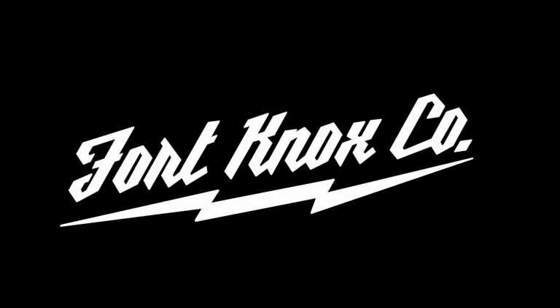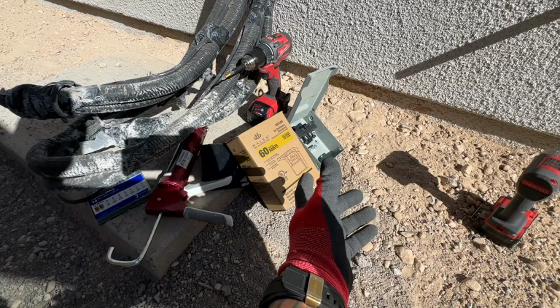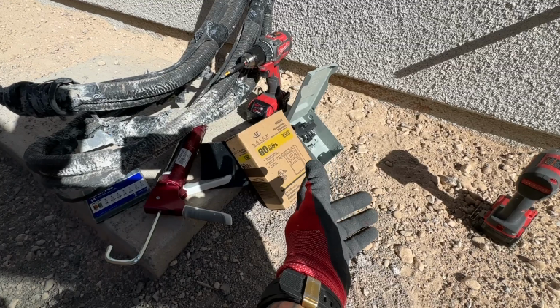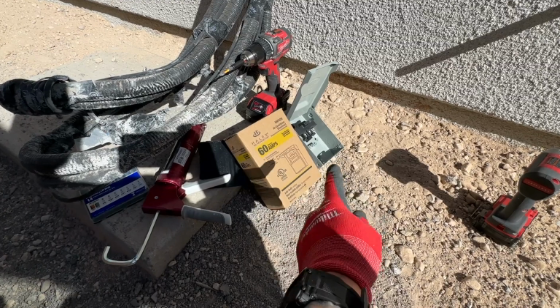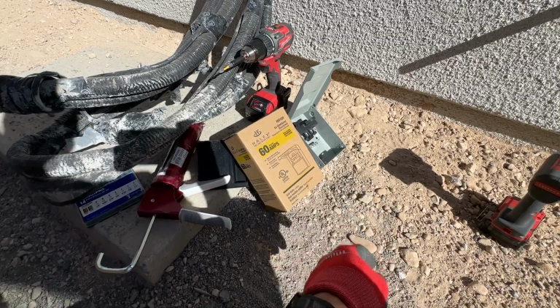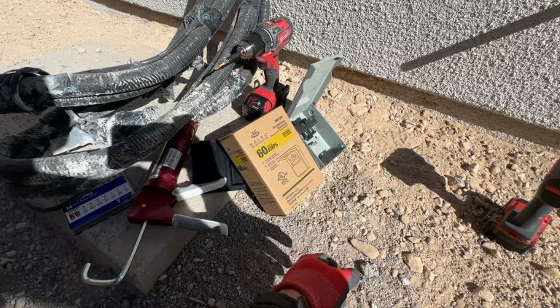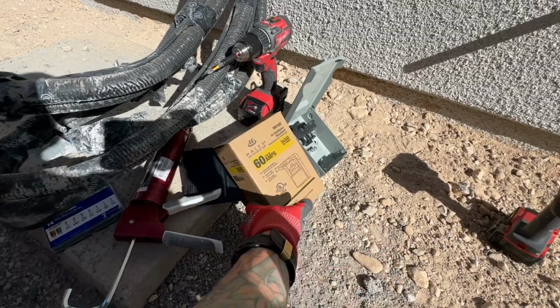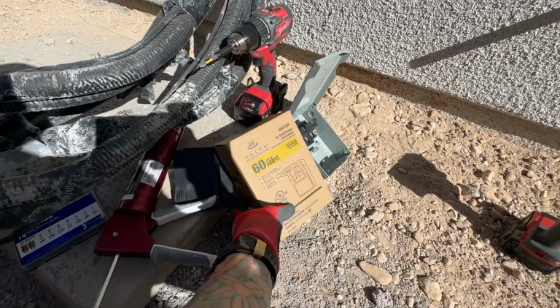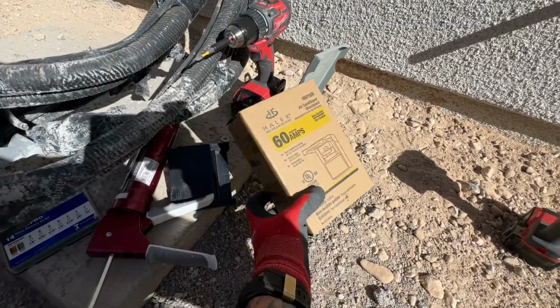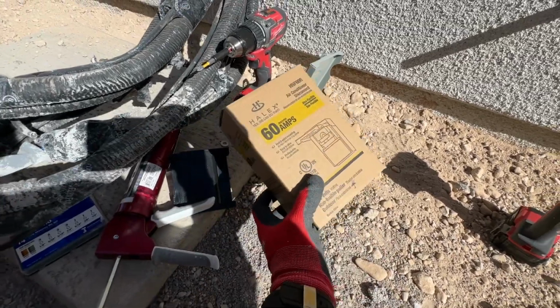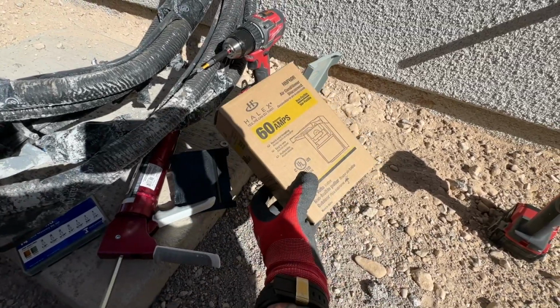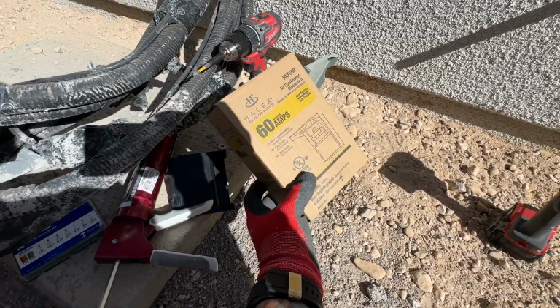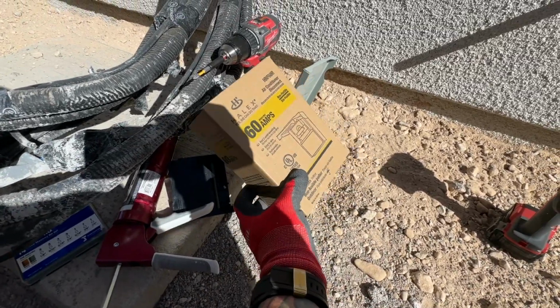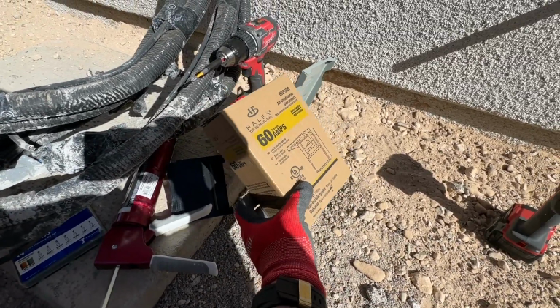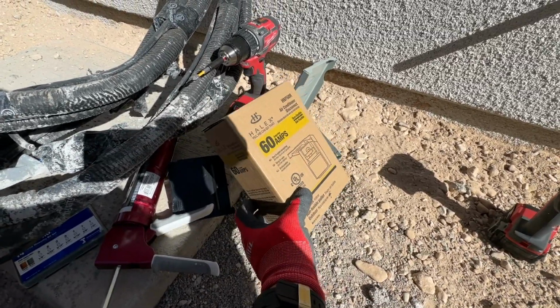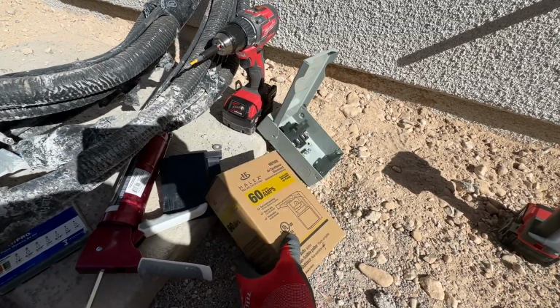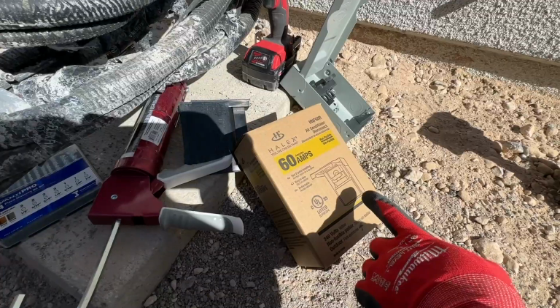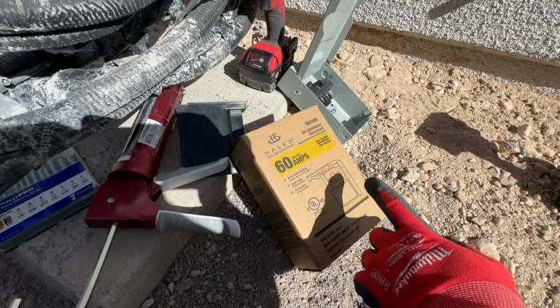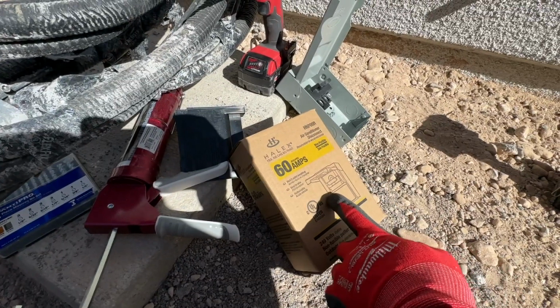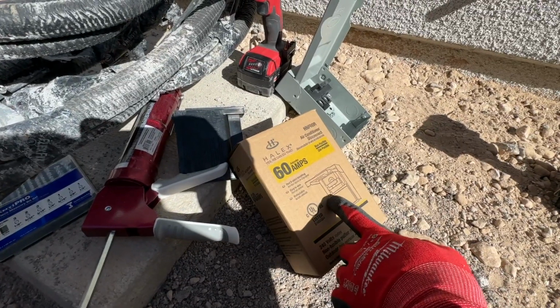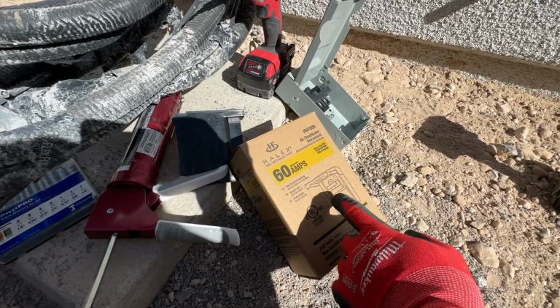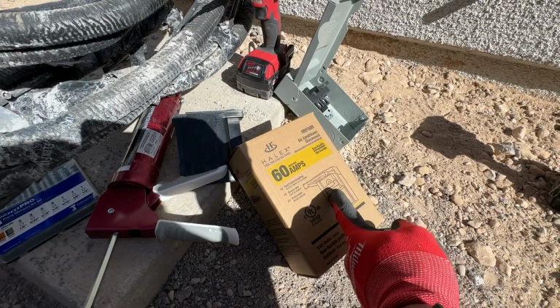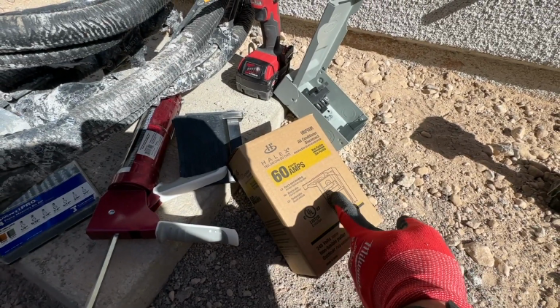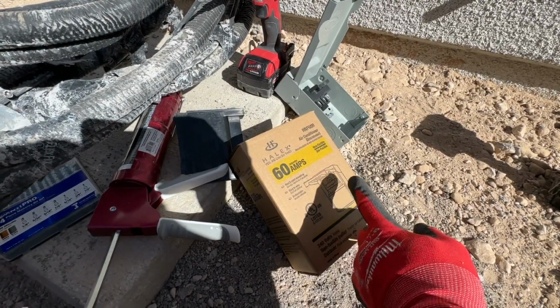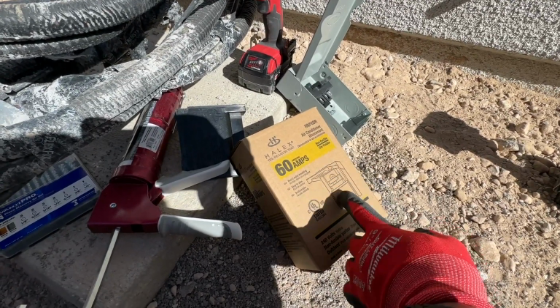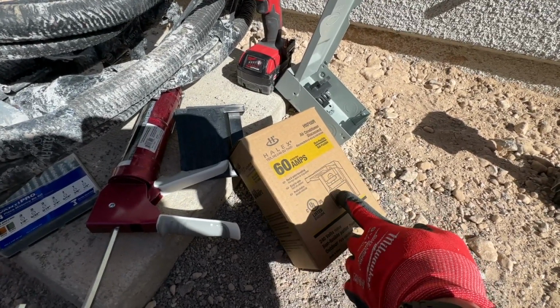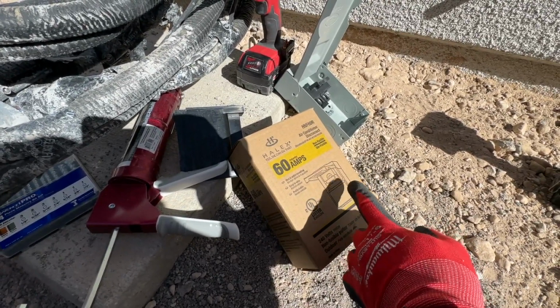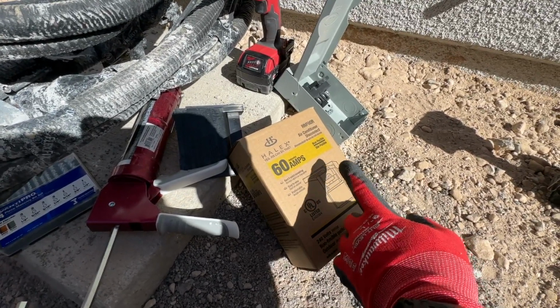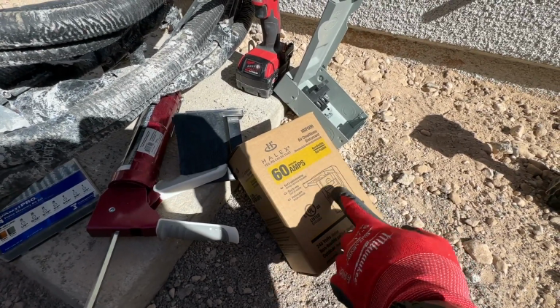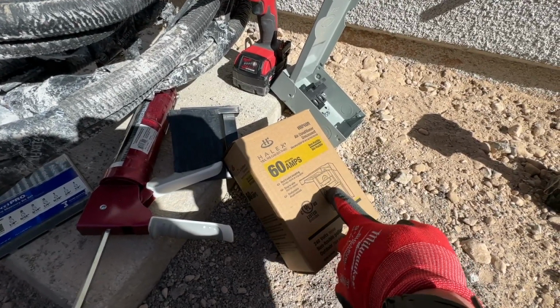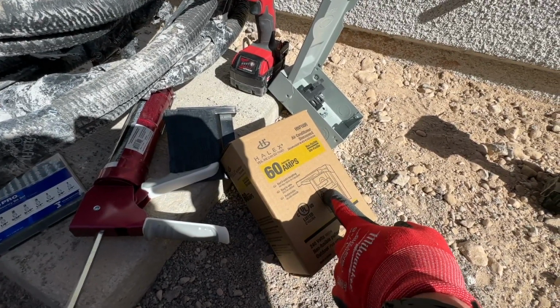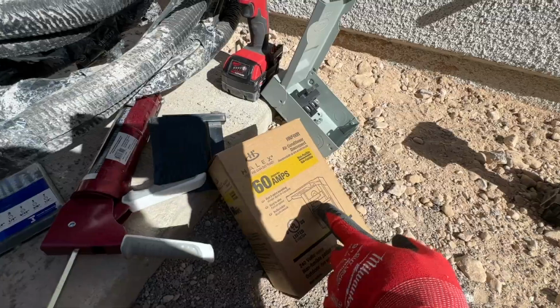Hi everybody, I'm Brian with Ford Knox Company and I'm going to show you how to install one of these service disconnects. This is a 60-amp box, even though we're going to be using a 40-amp breaker — this can handle up to 60 amps.